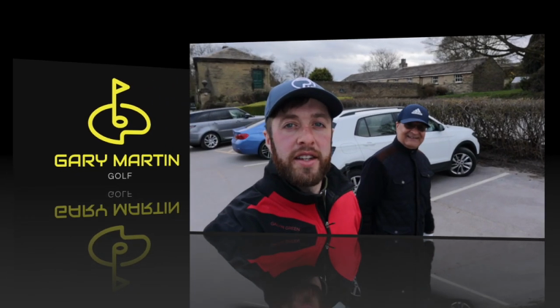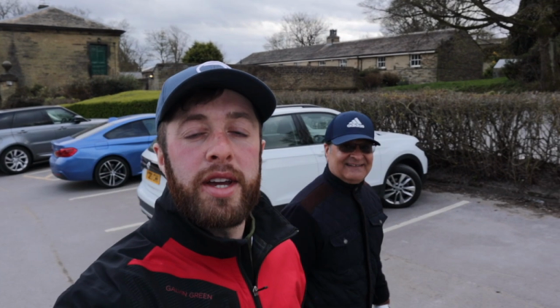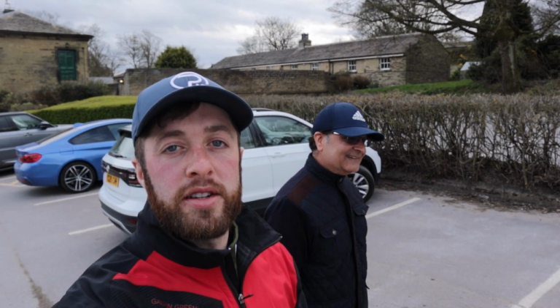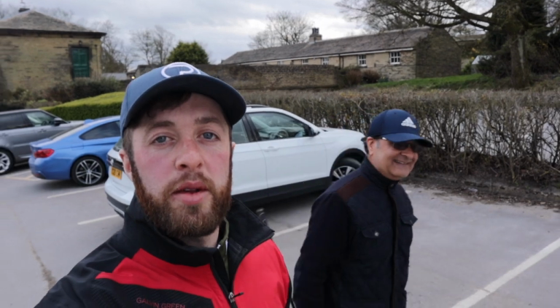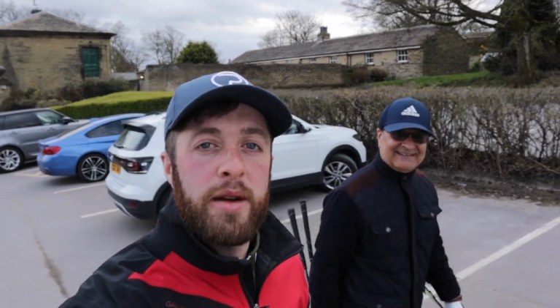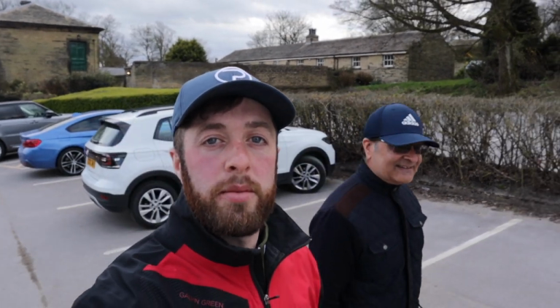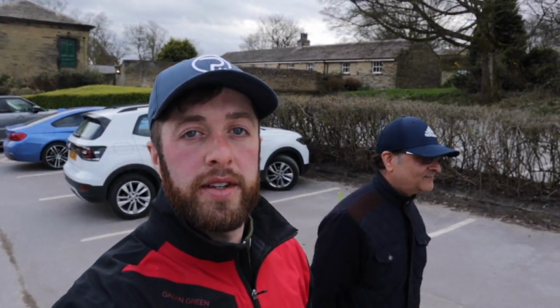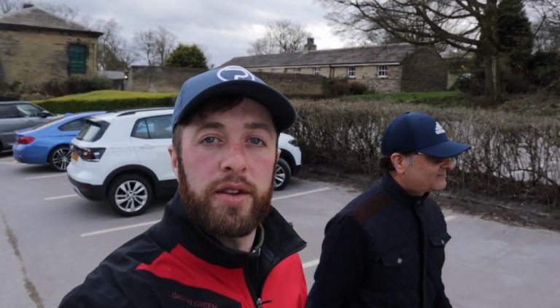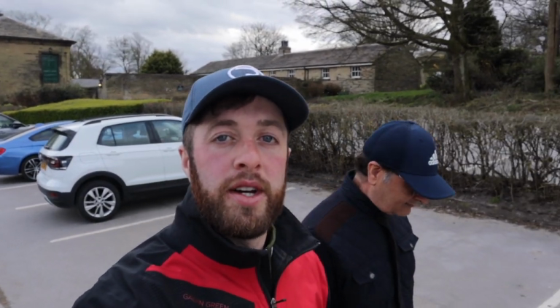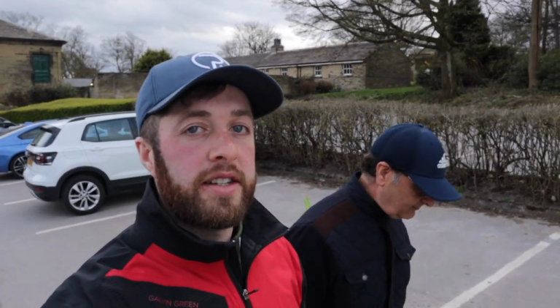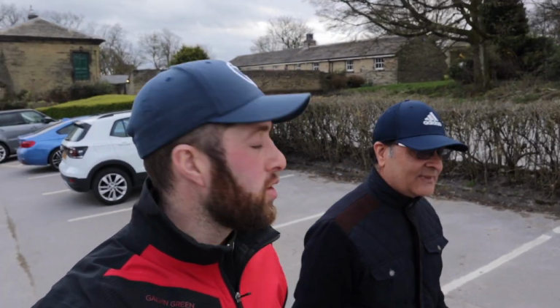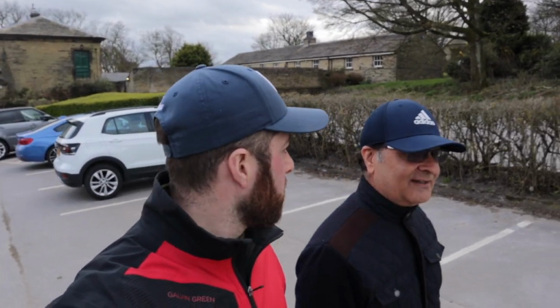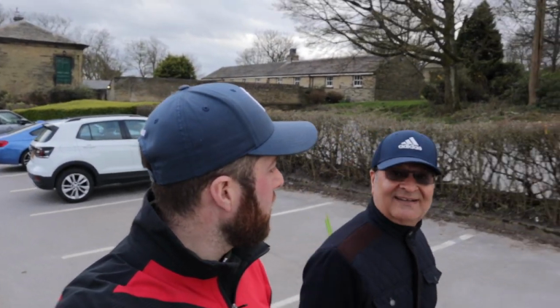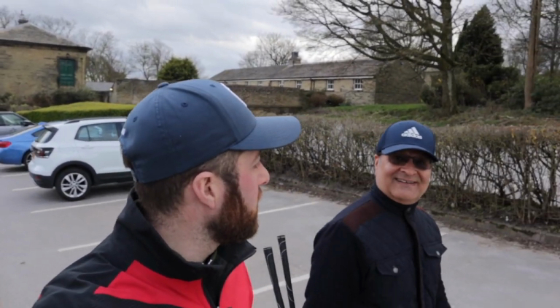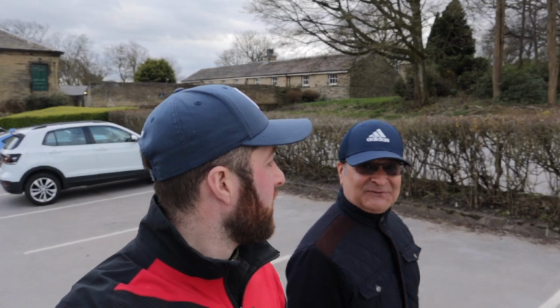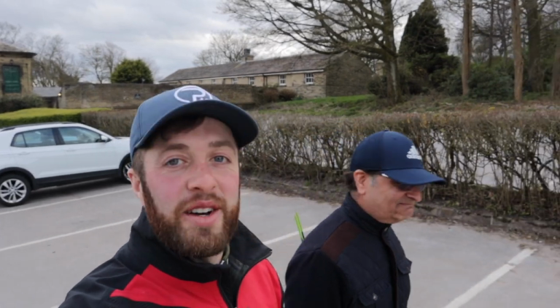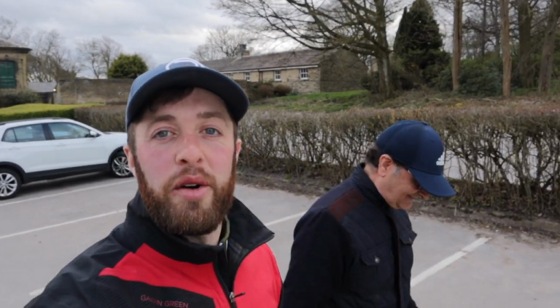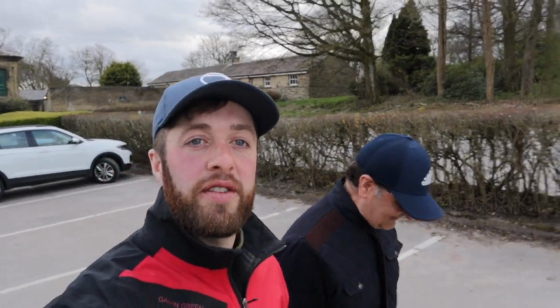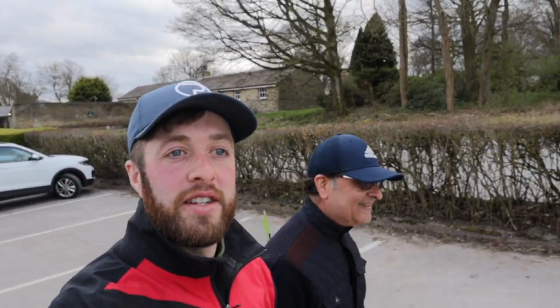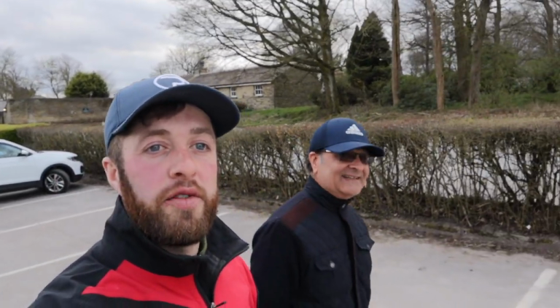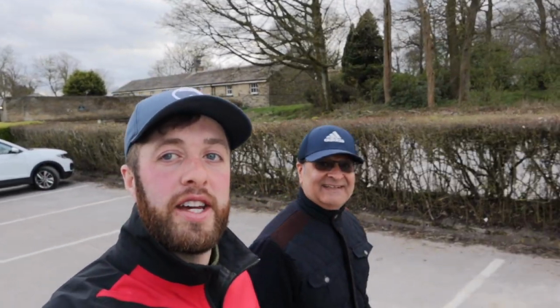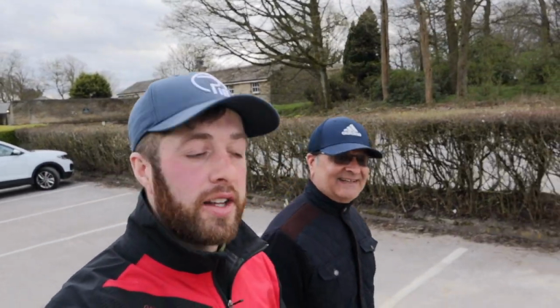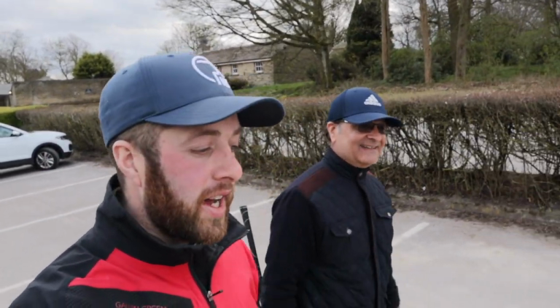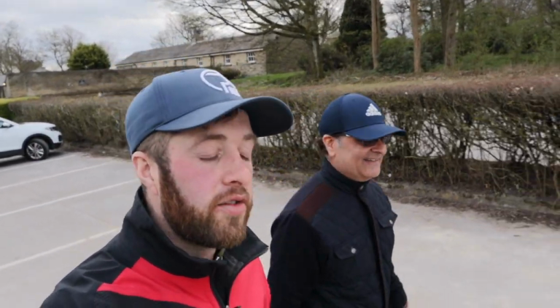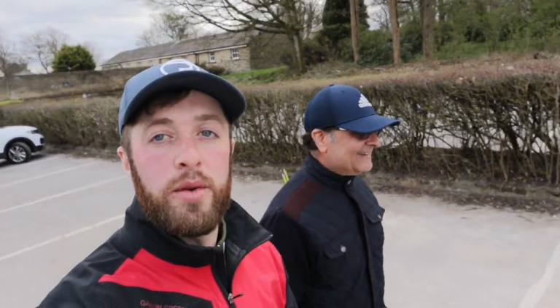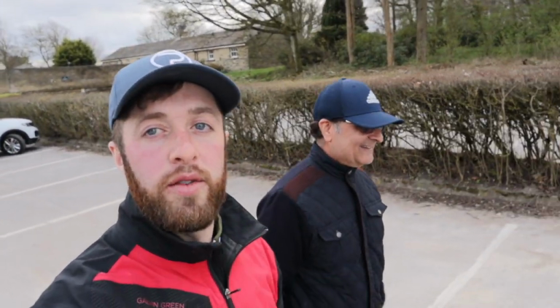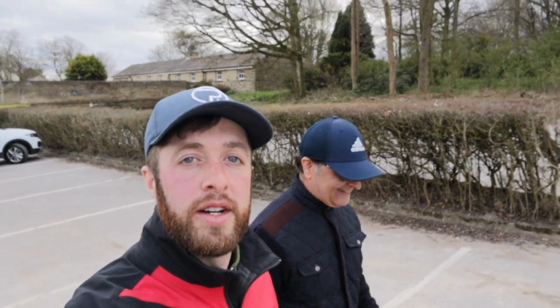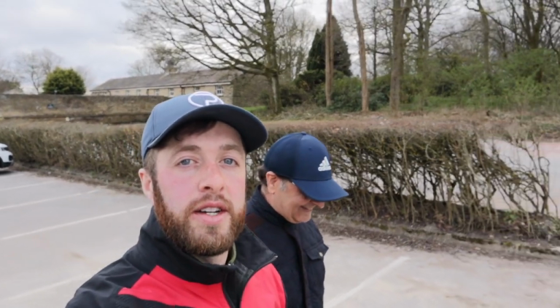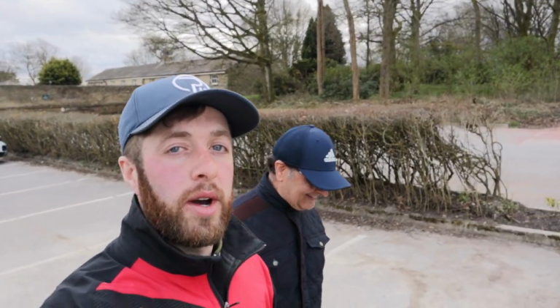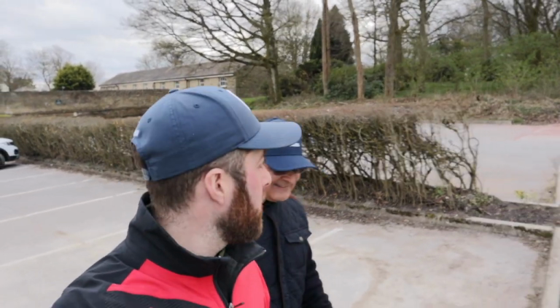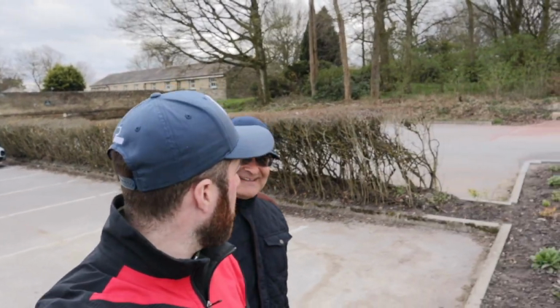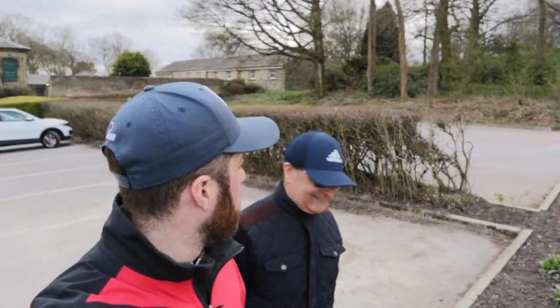I'm Gary Martin, one of the PGA pros from Huddersfield Golf Club, and today we're joined by Taheed for our fifth lesson in our 30-day challenge to get Taheed from a new golfer to a mid-handicap golfer.